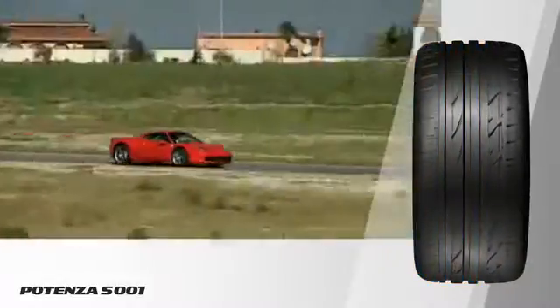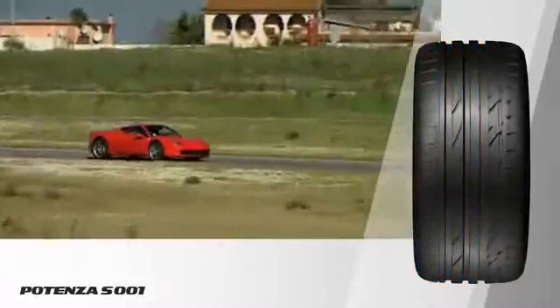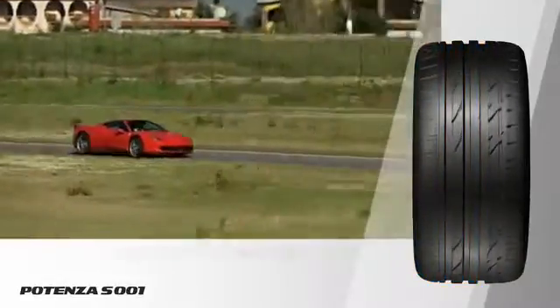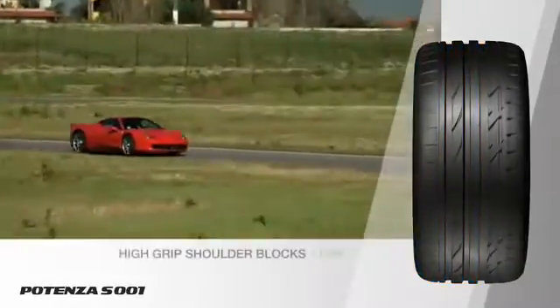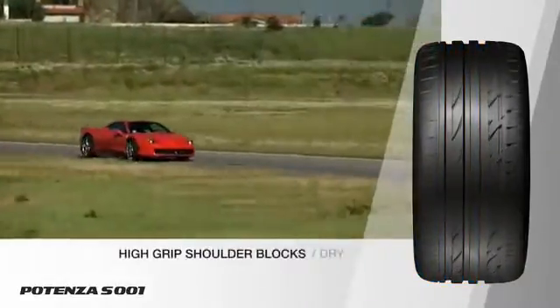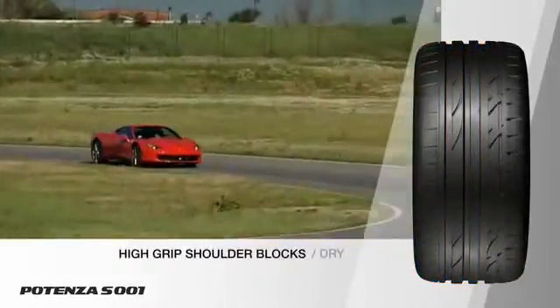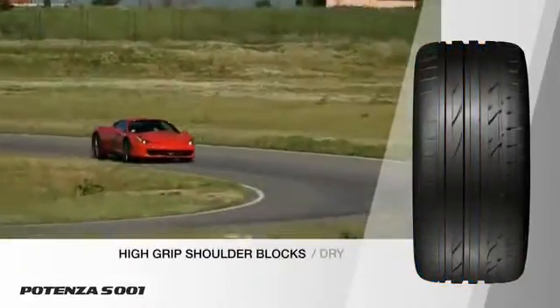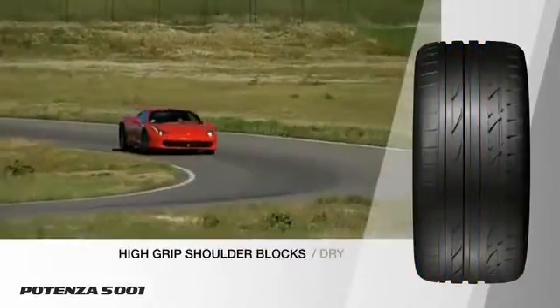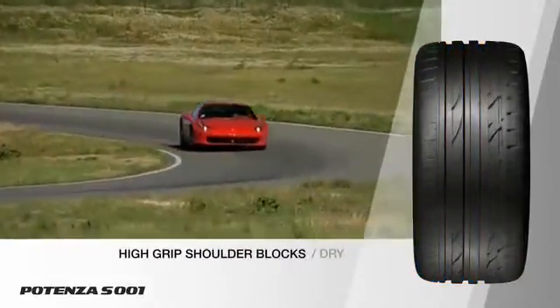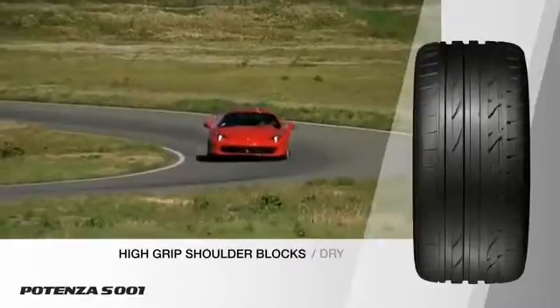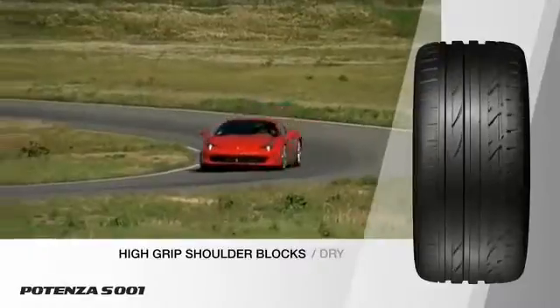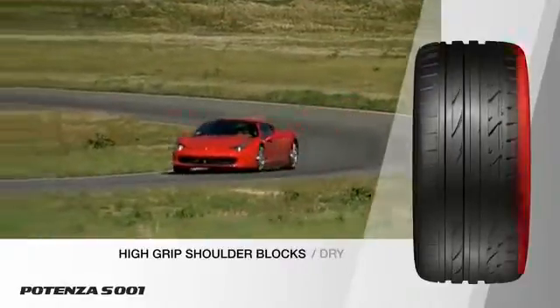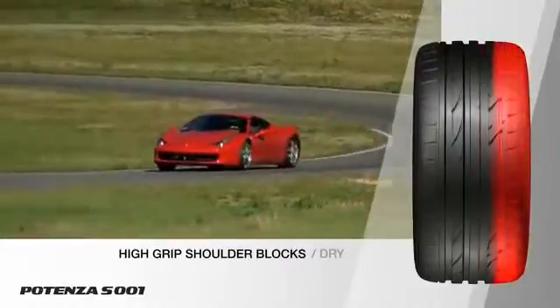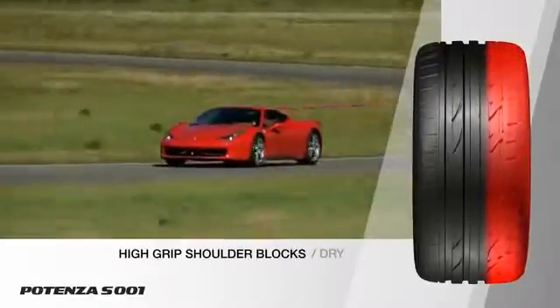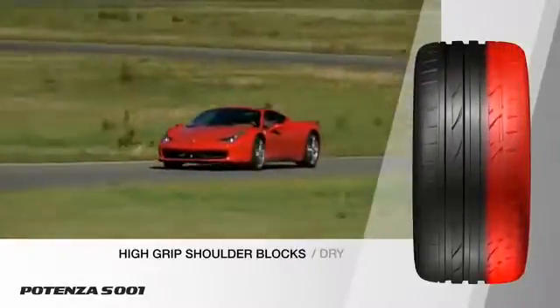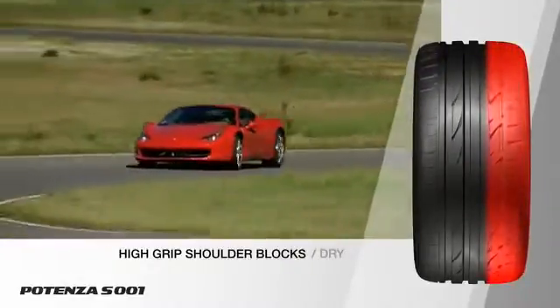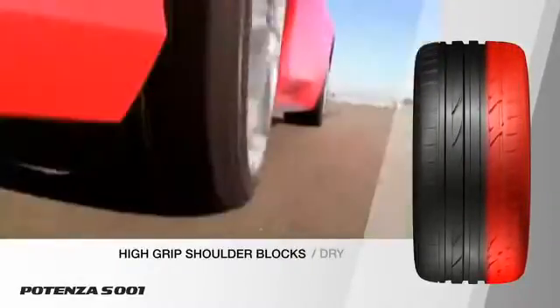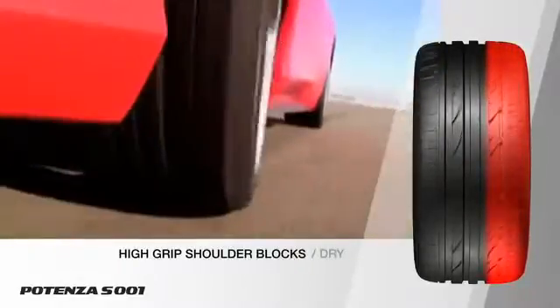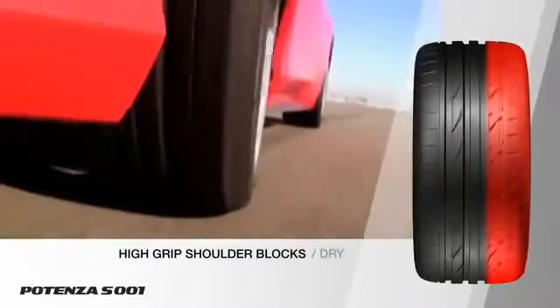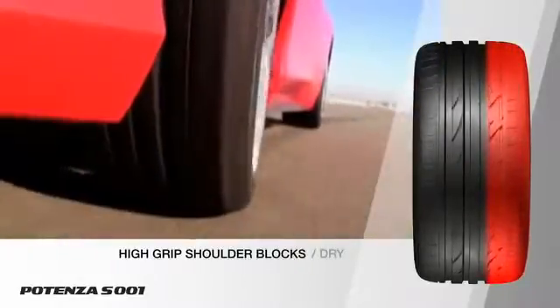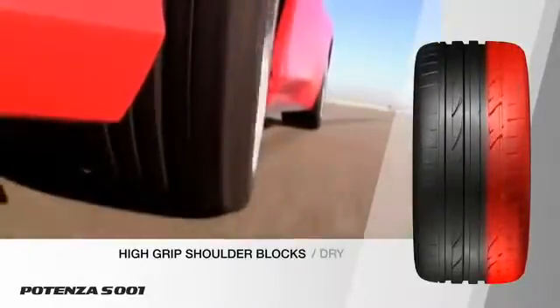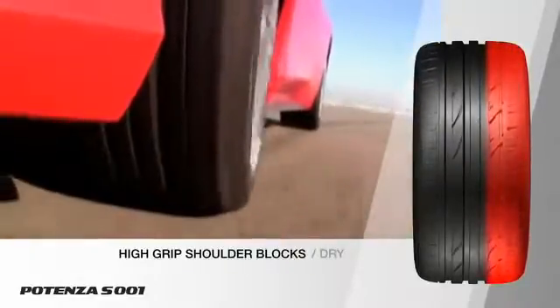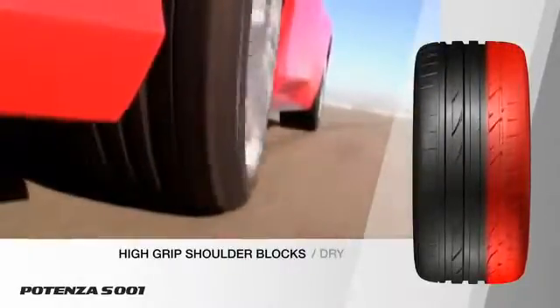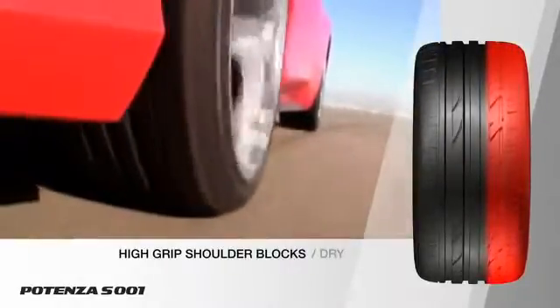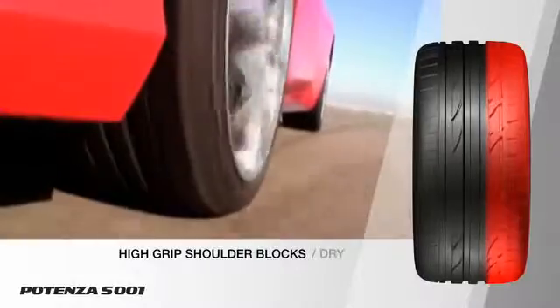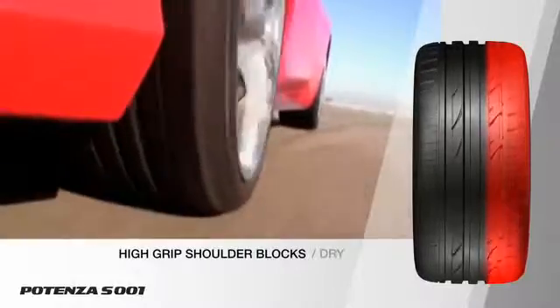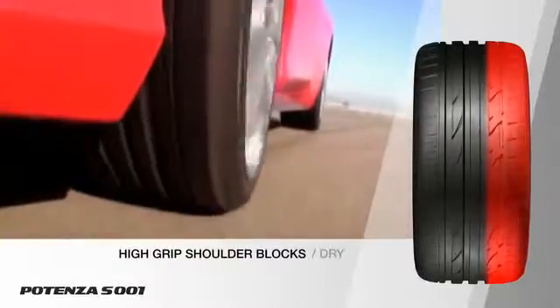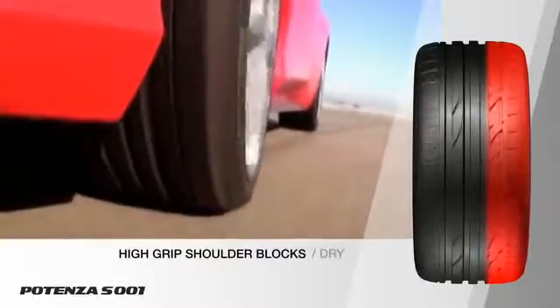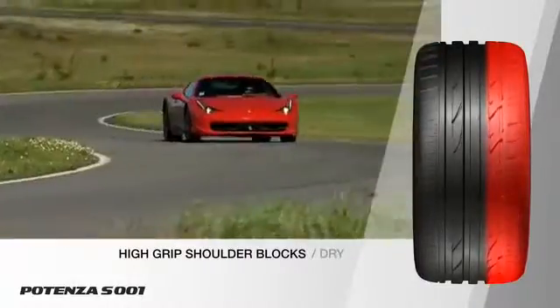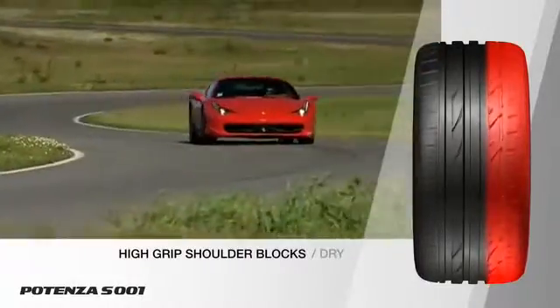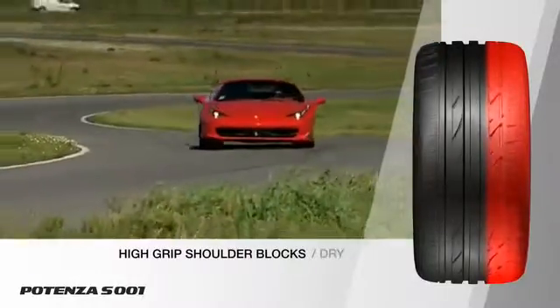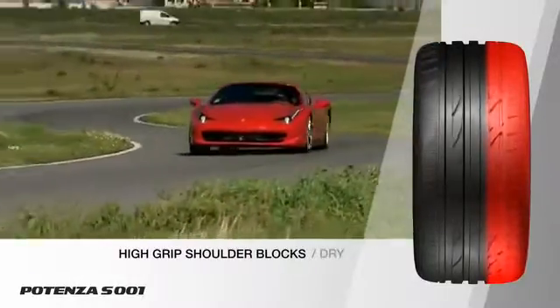One of the characteristic features of the Potenza S001 is its large, stiff, high grip shoulder blocks, maximizing road contact and sports handling through corners.